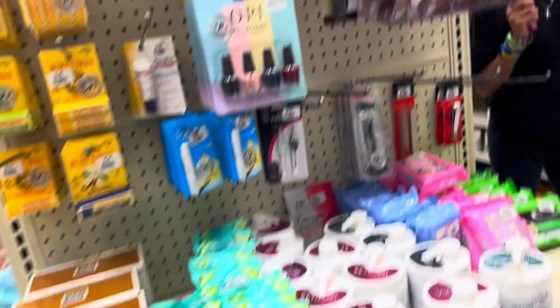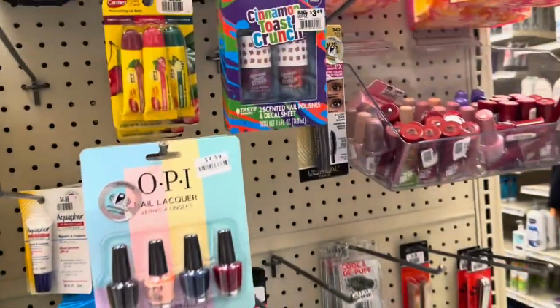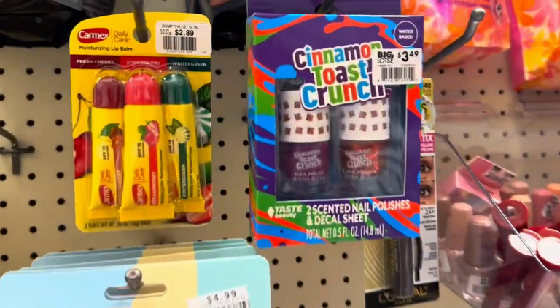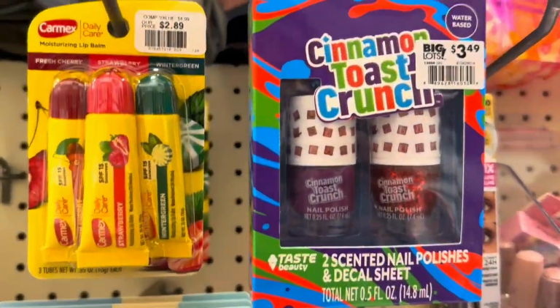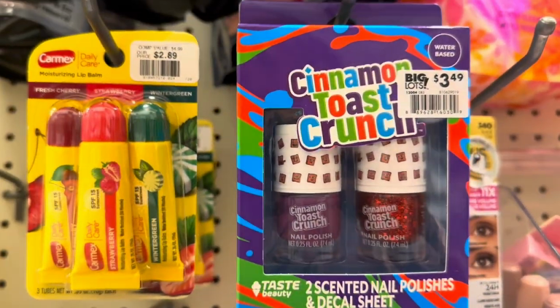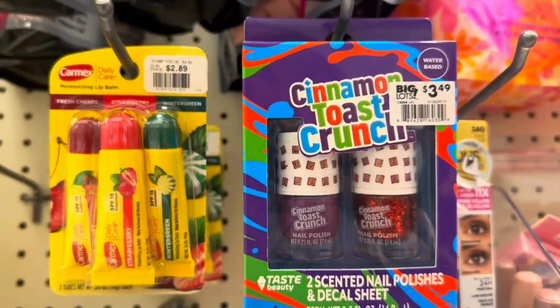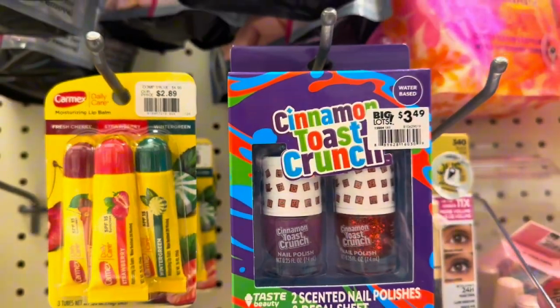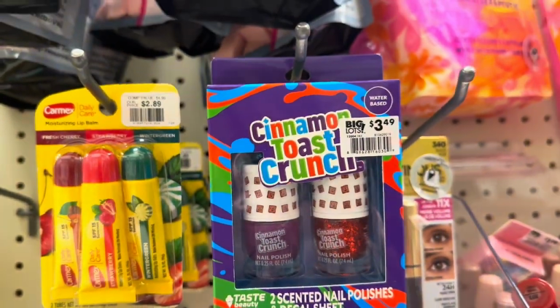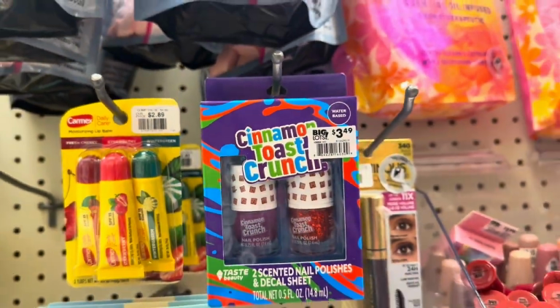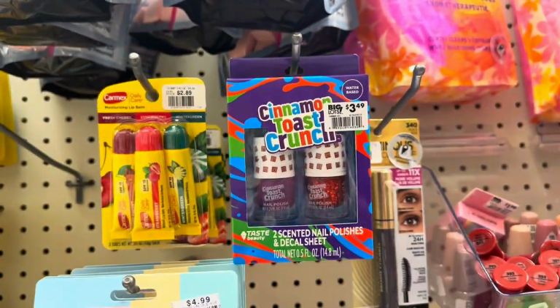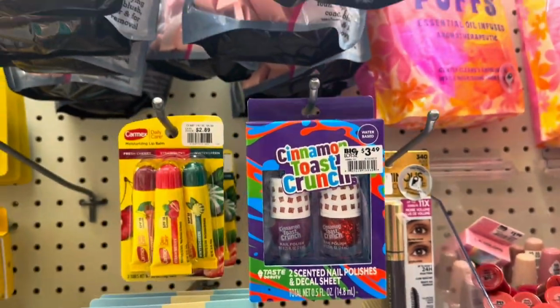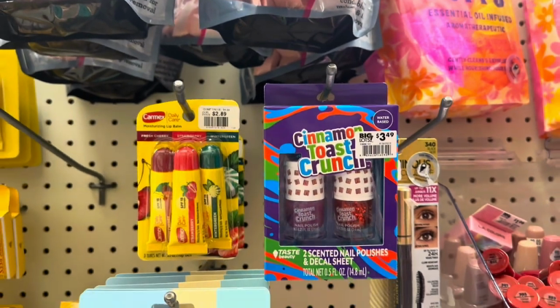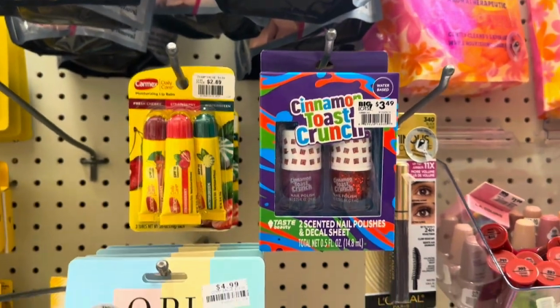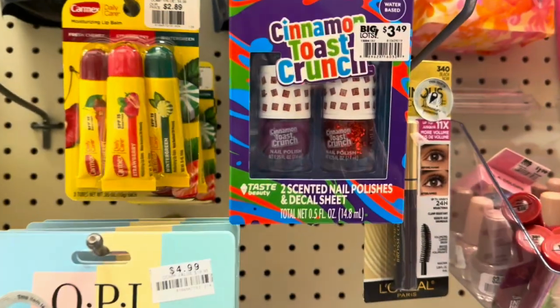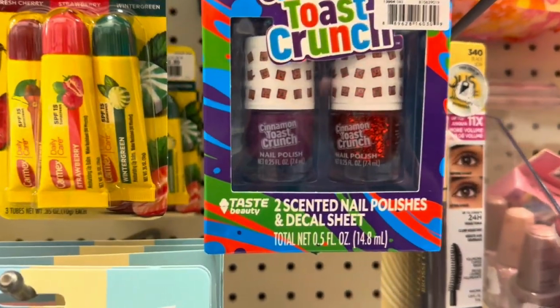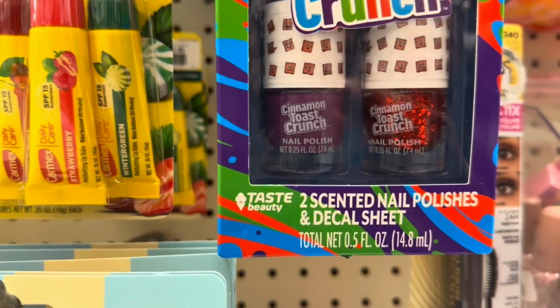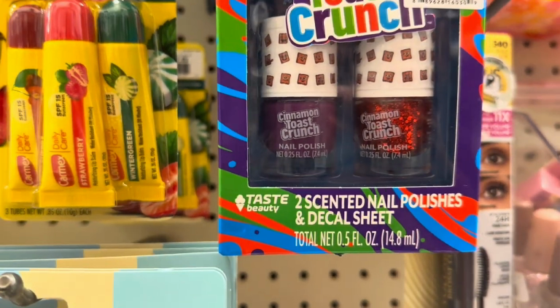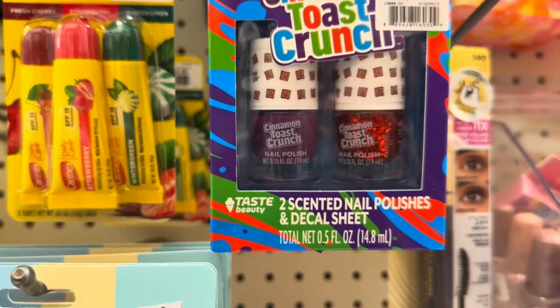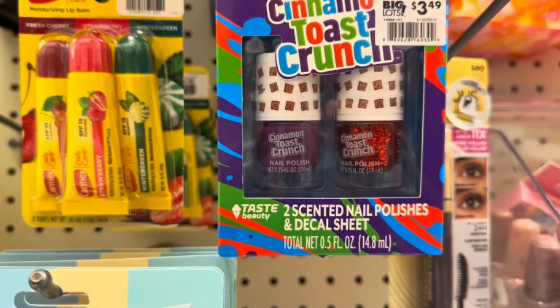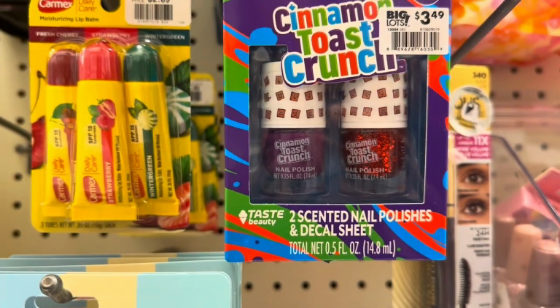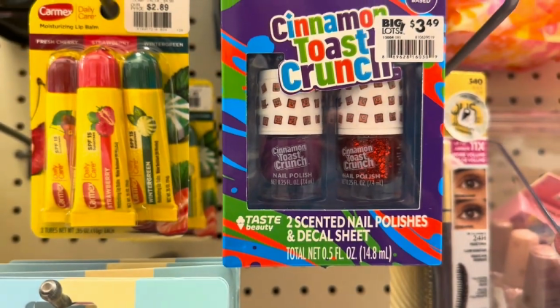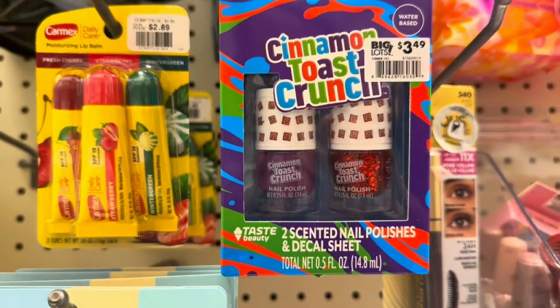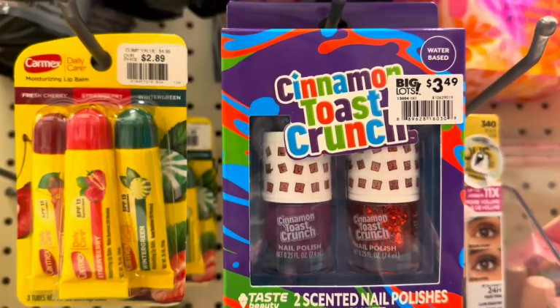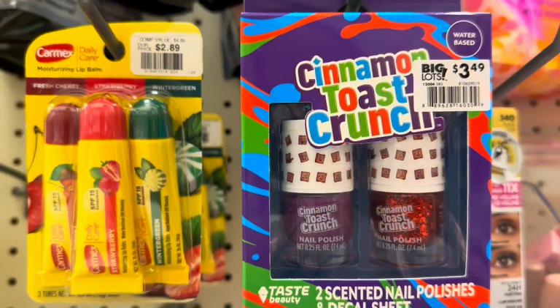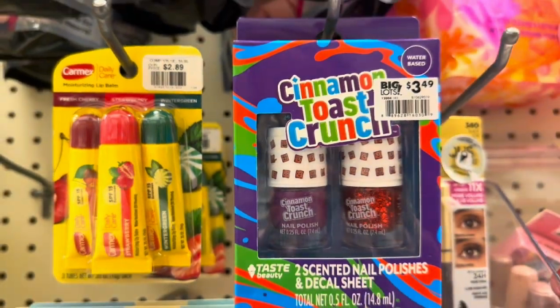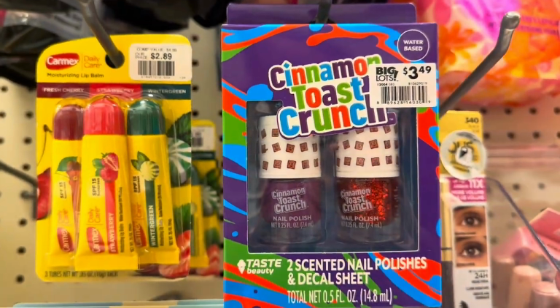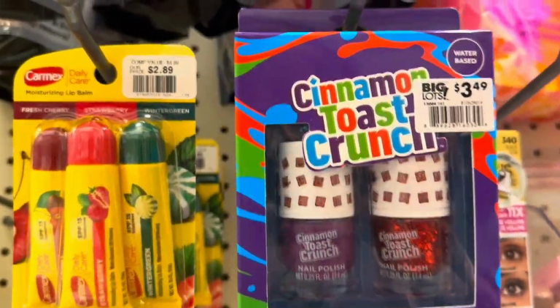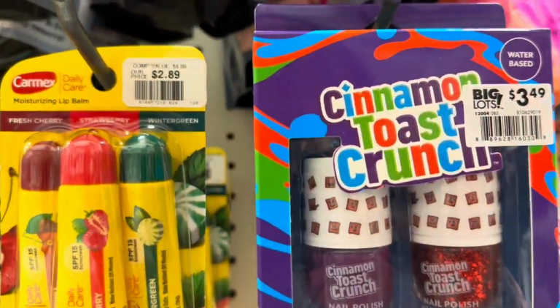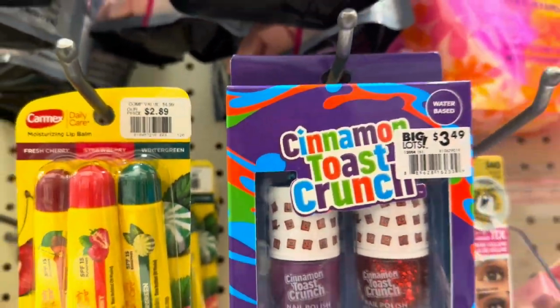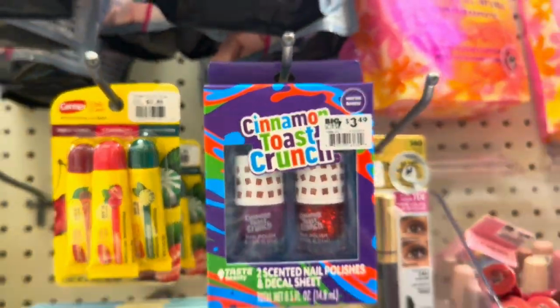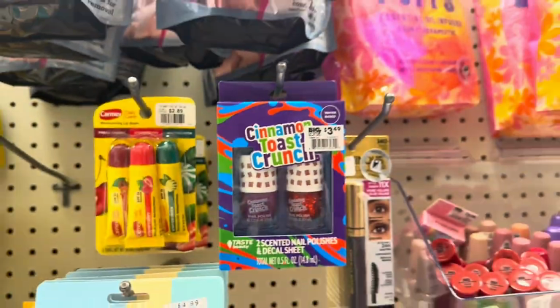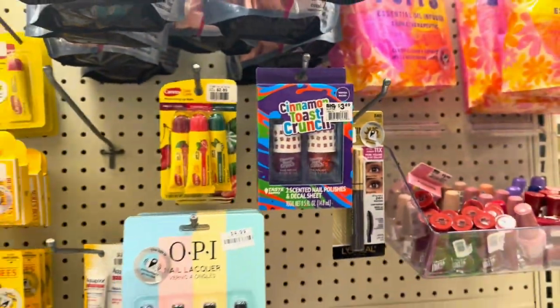They have Cinnamon Toast Crunch scented nail polish for $3.49 — two of those. There's scented nail polish with Cinnamon Toast Crunch branding and little Cinnamon Toast Crunch stickers on them.